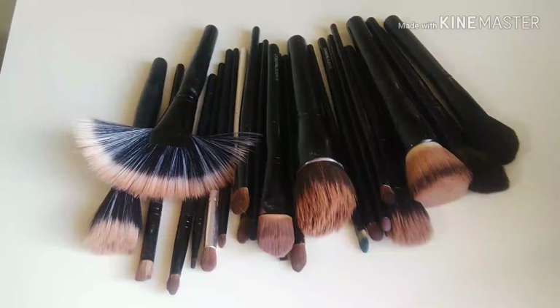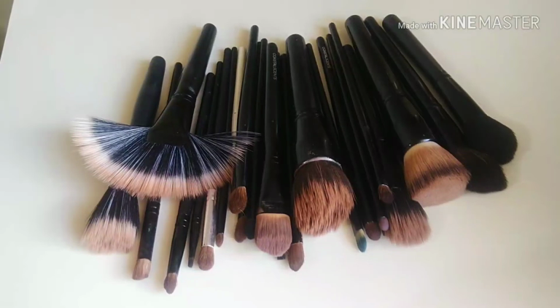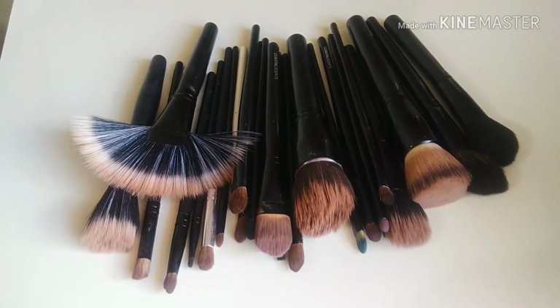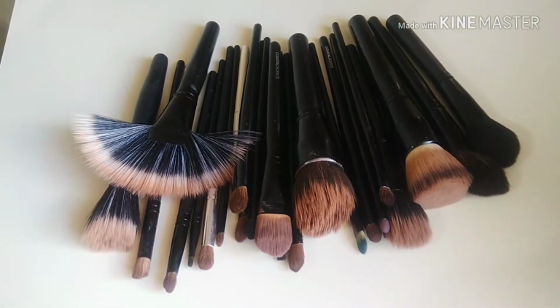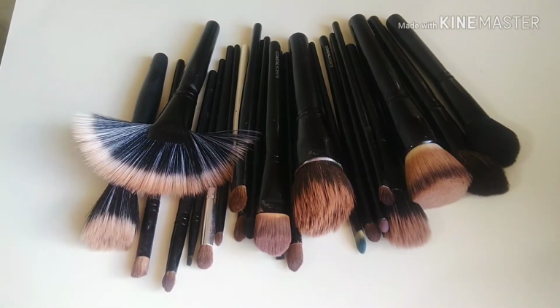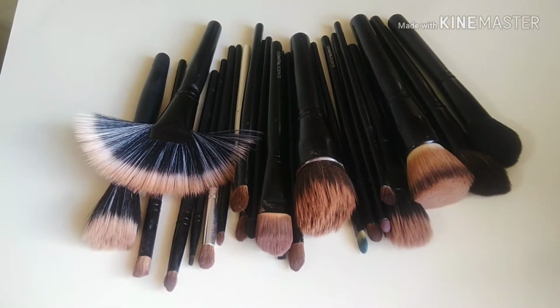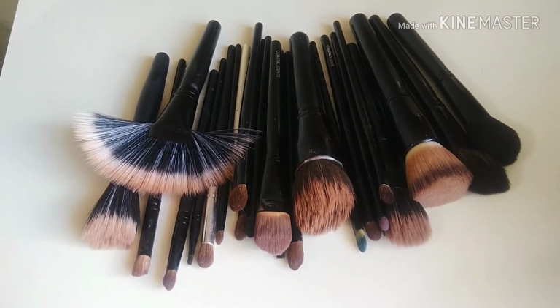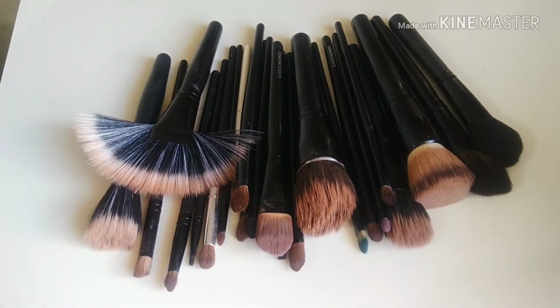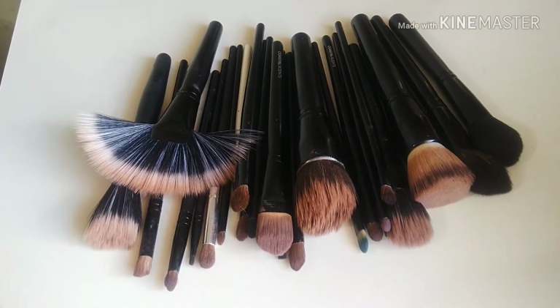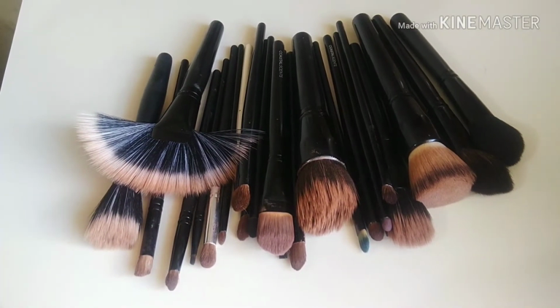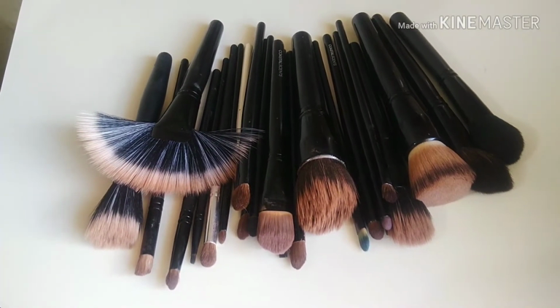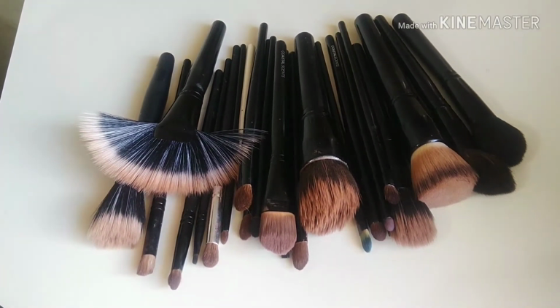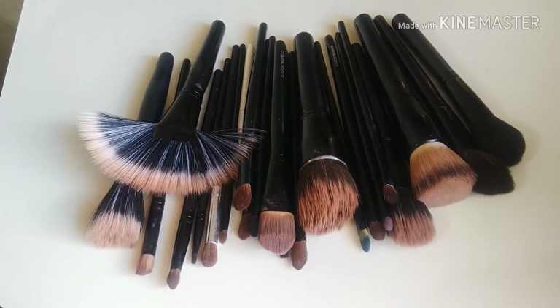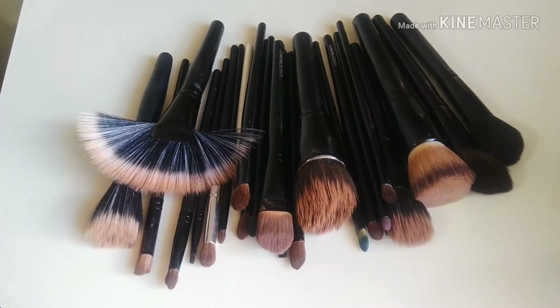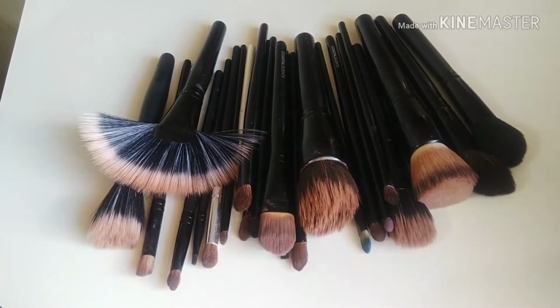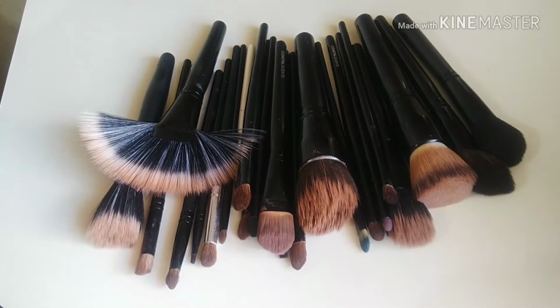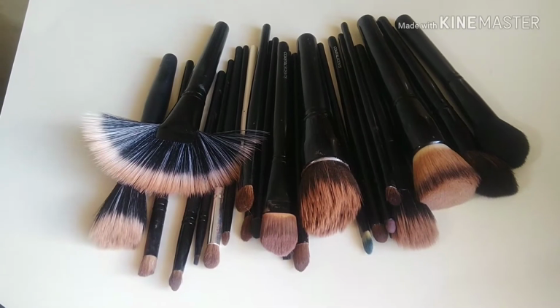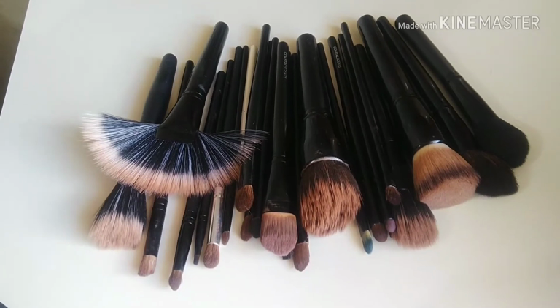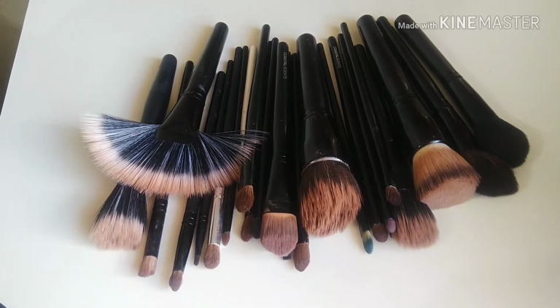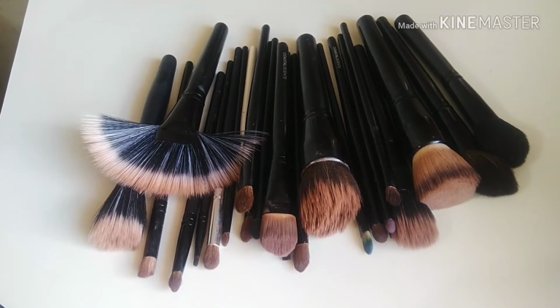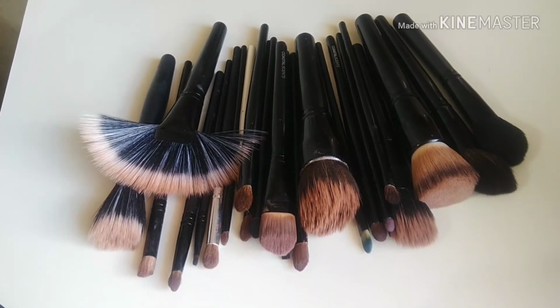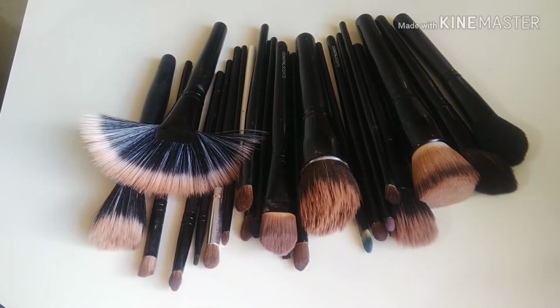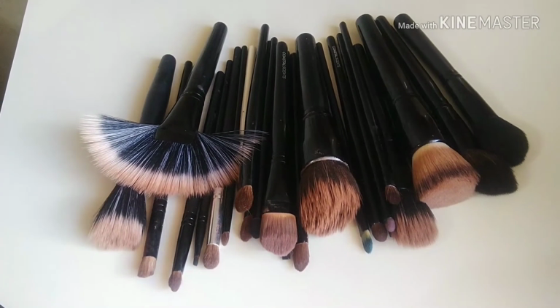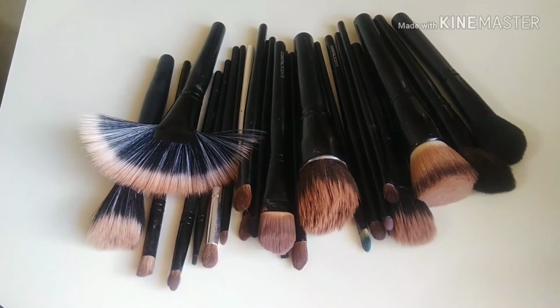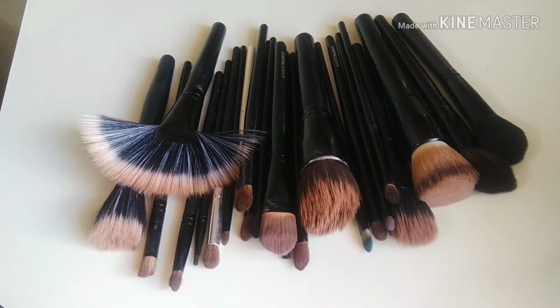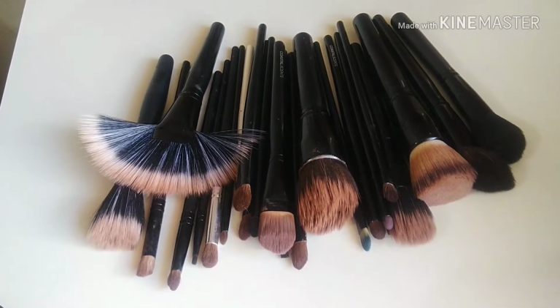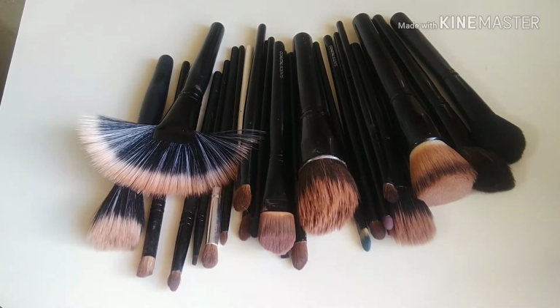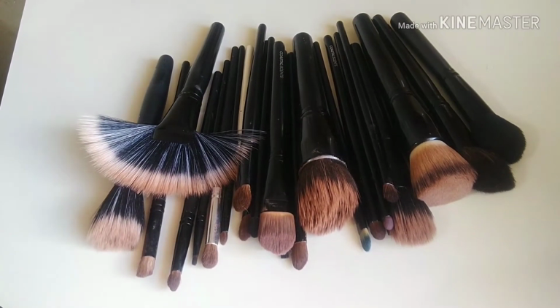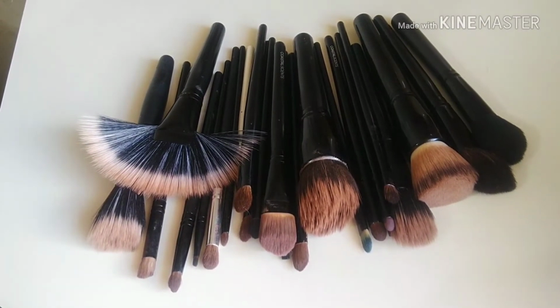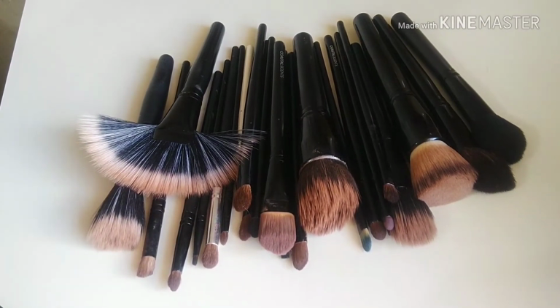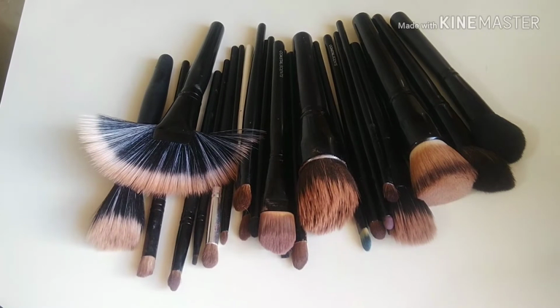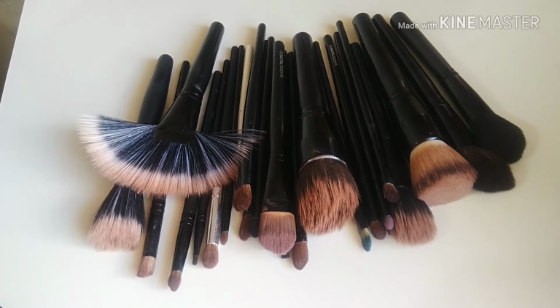Hey guys, welcome back to my channel. My name is Candice, I'm Riley West, and in this video I'm going to show you how I wash my makeup brushes. If you're interested, I invite you to keep on watching.